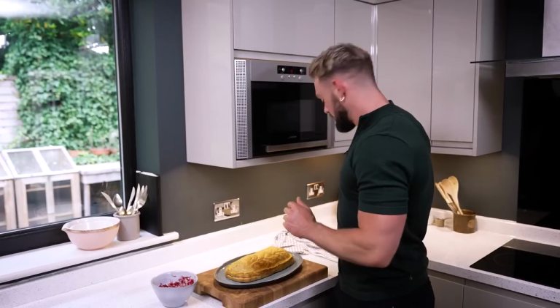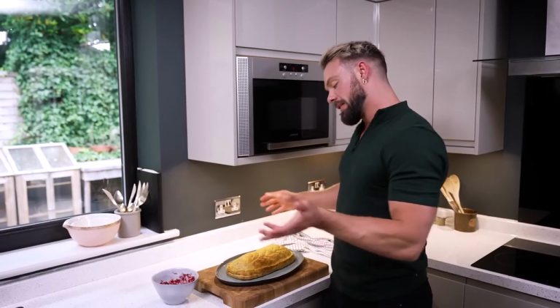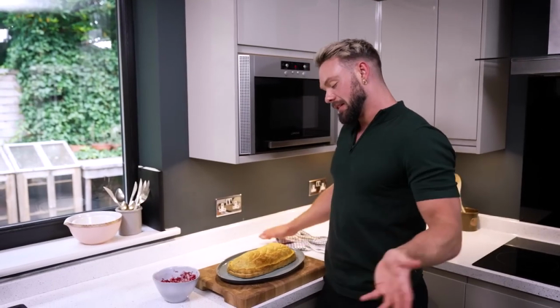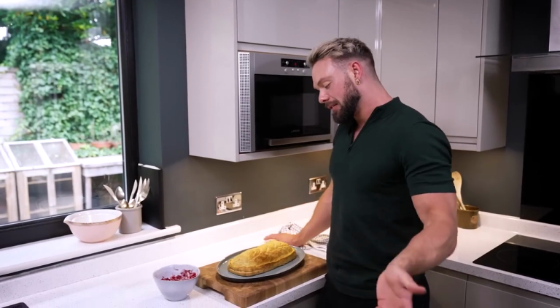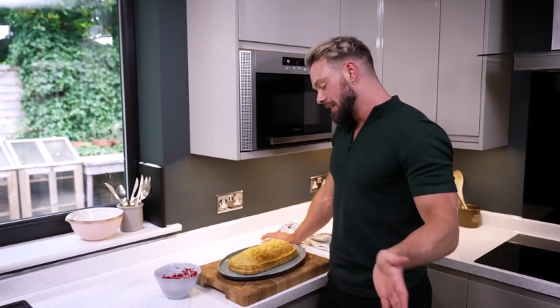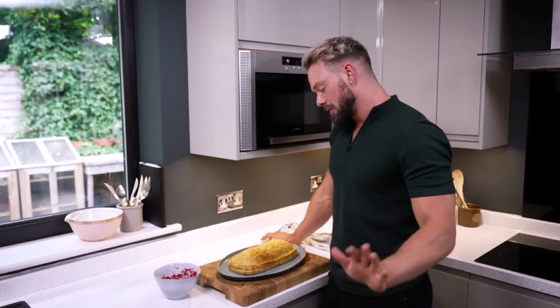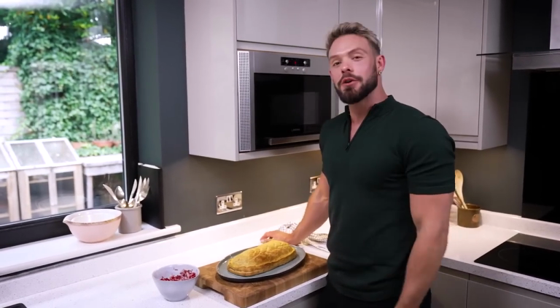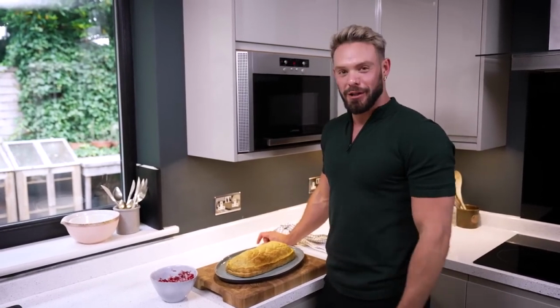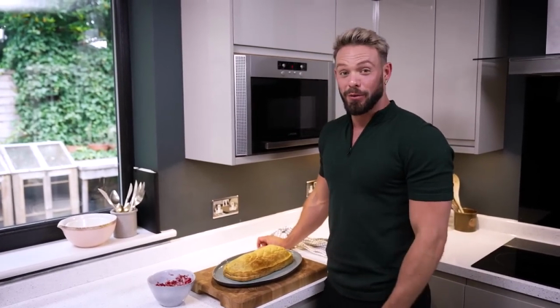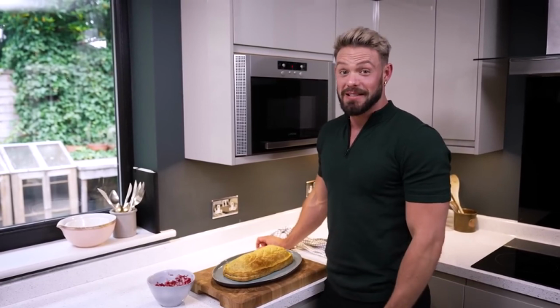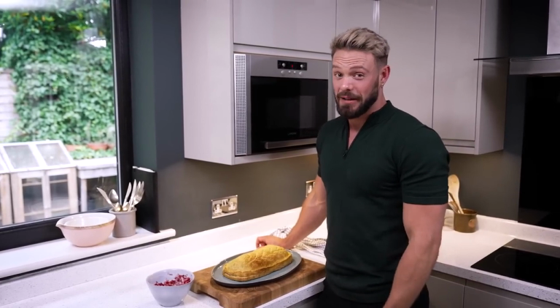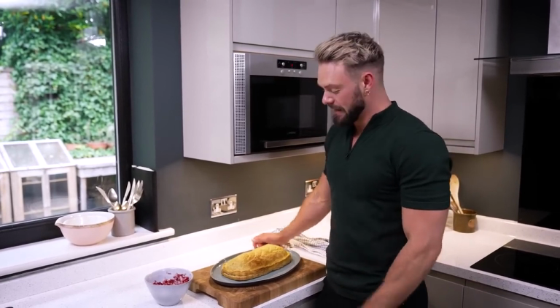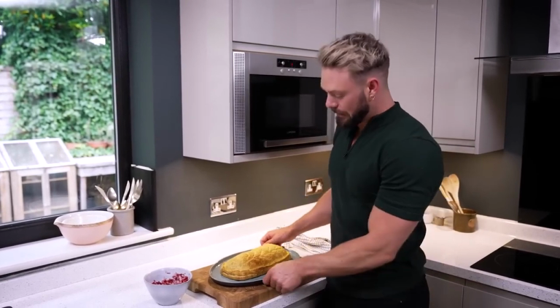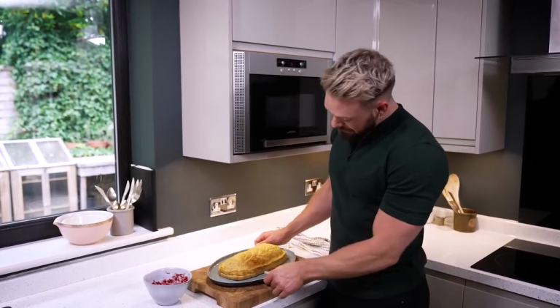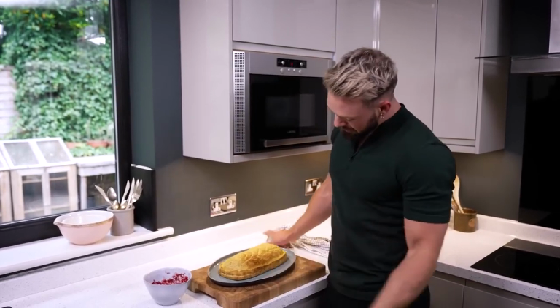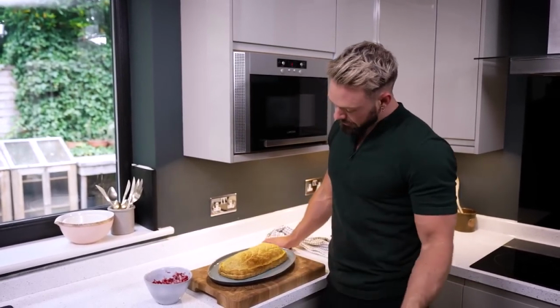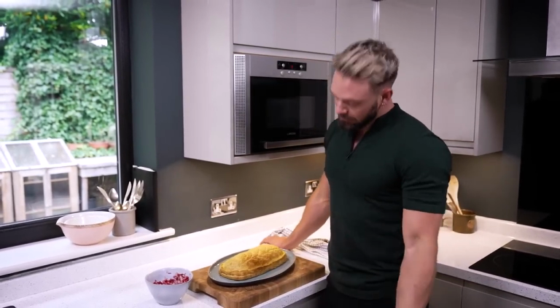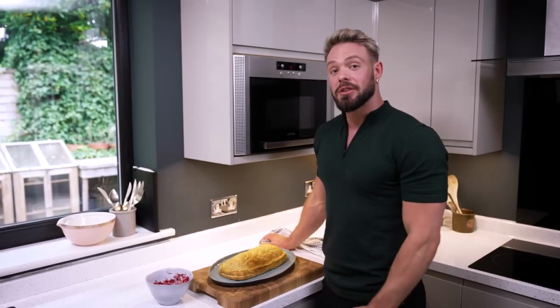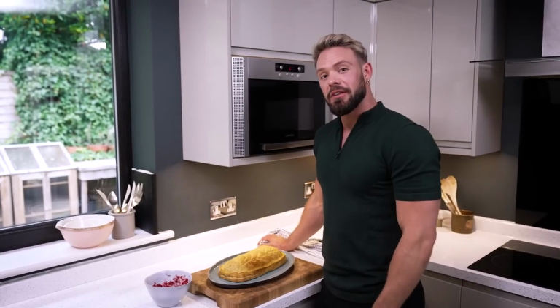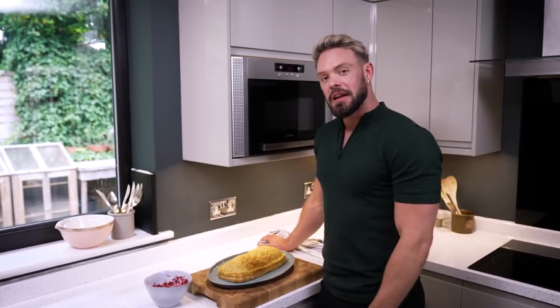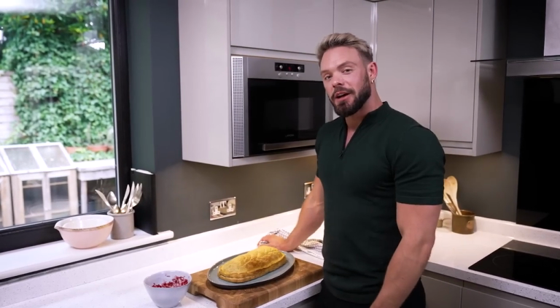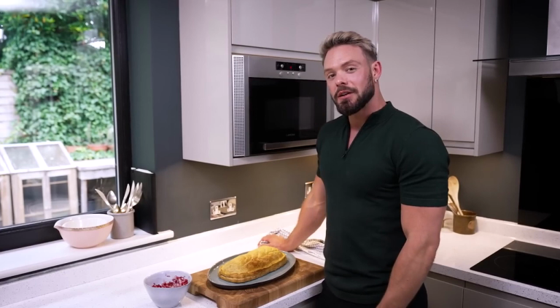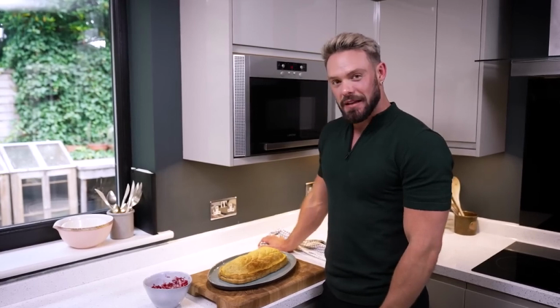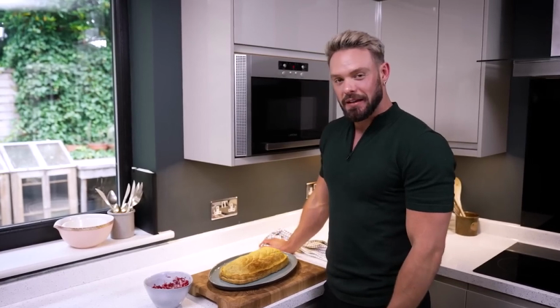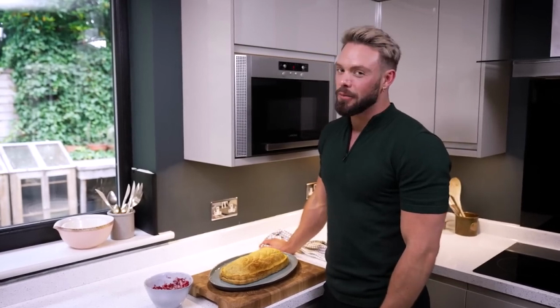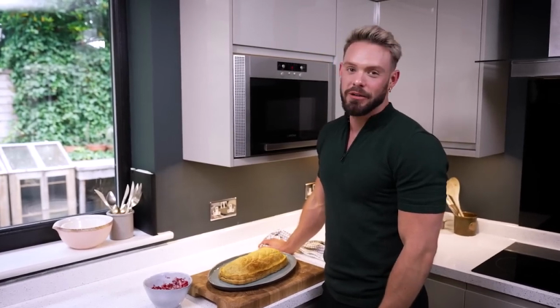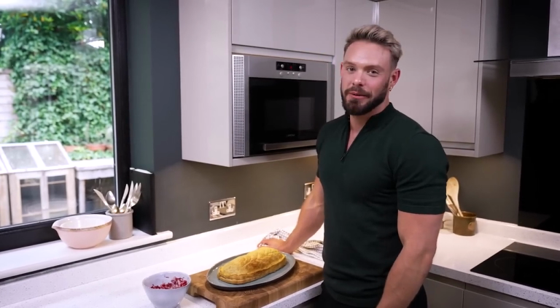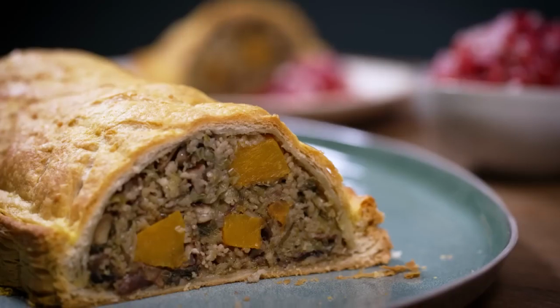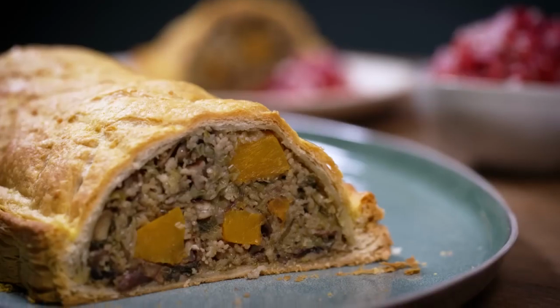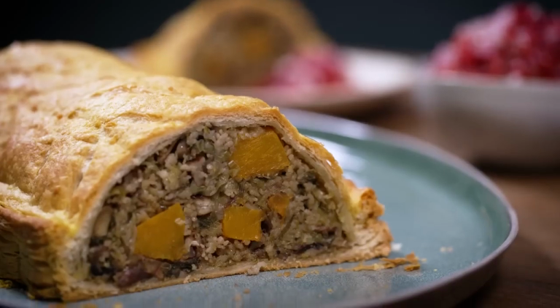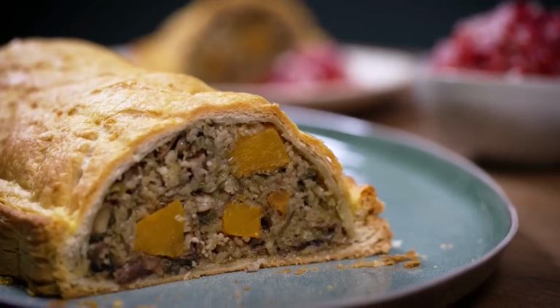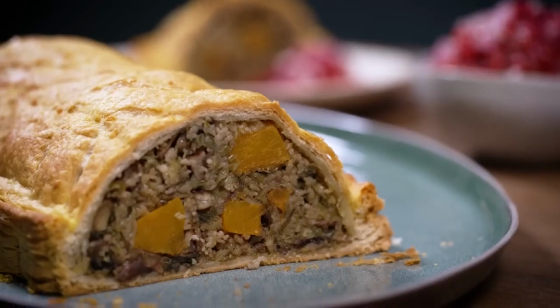There you have it — even the most ferocious carnivore would probably be enticed by that. It's impressive, it's beautiful, it looks like you've gone to real effort. I hope that you enjoy making it and that you and your family enjoy eating it. Merry Christmas!